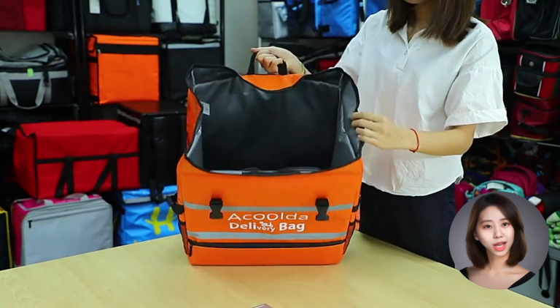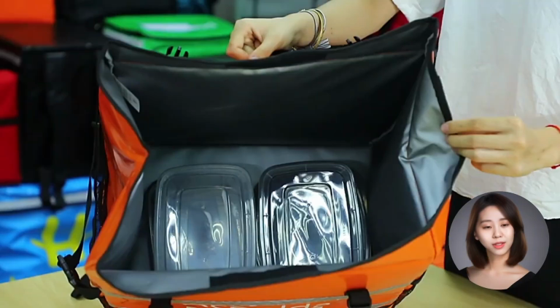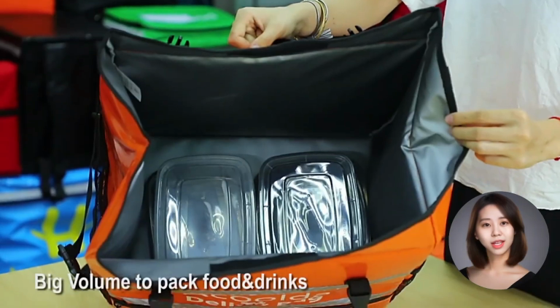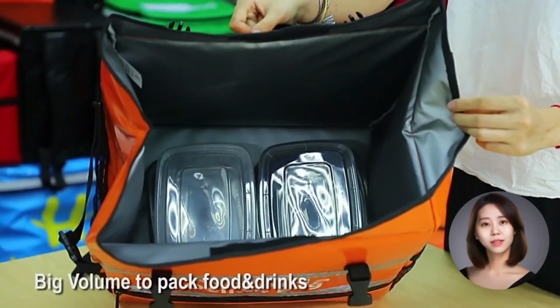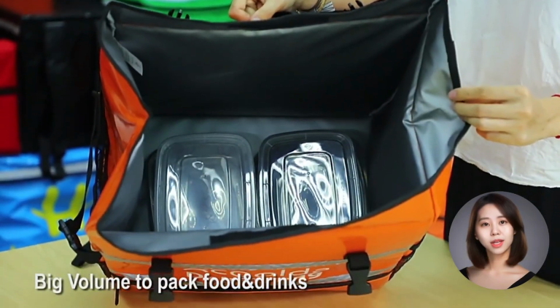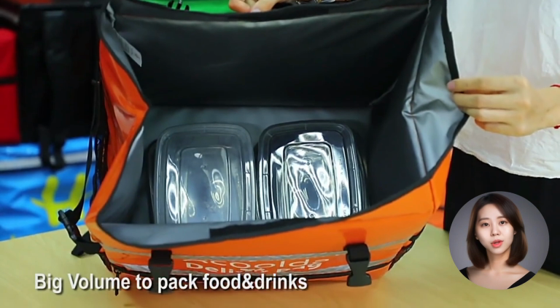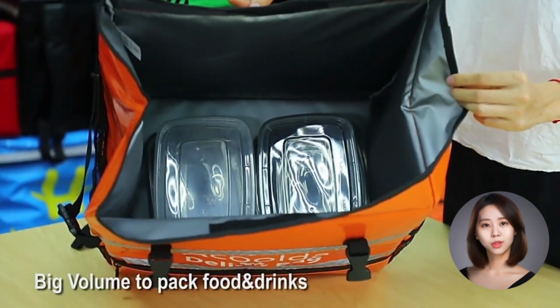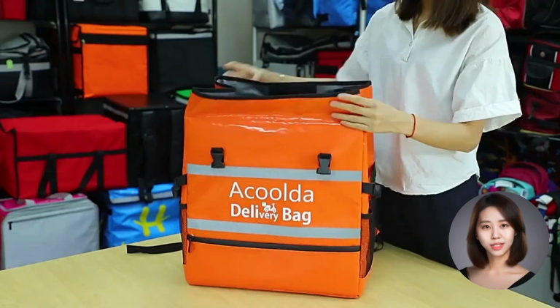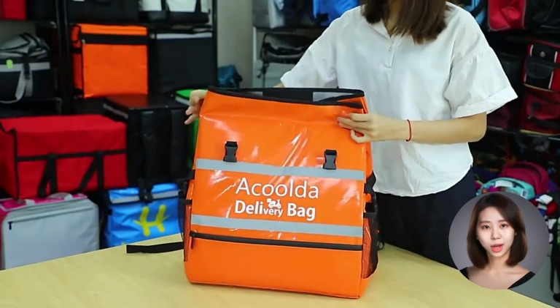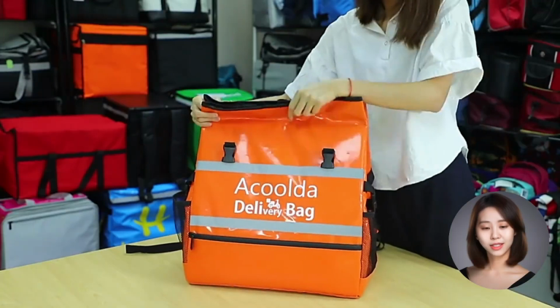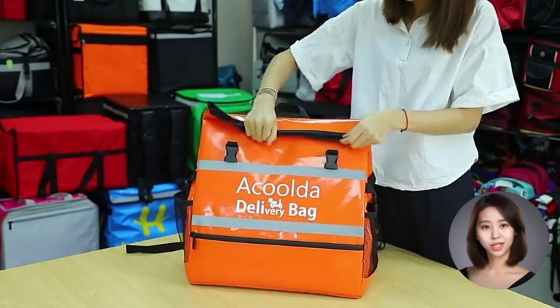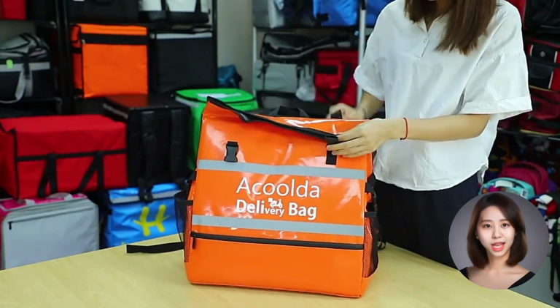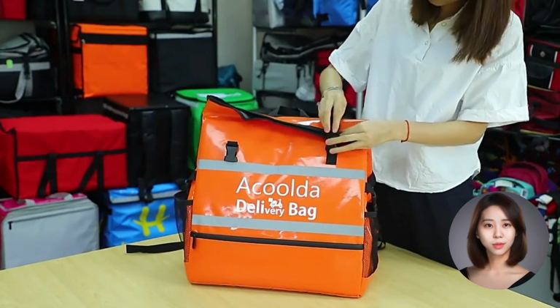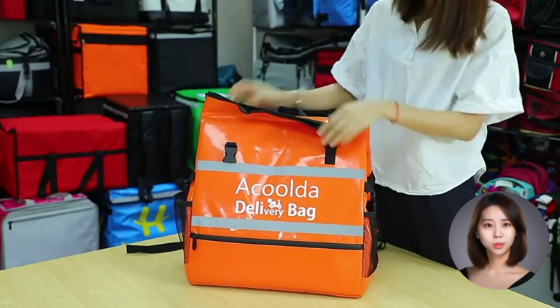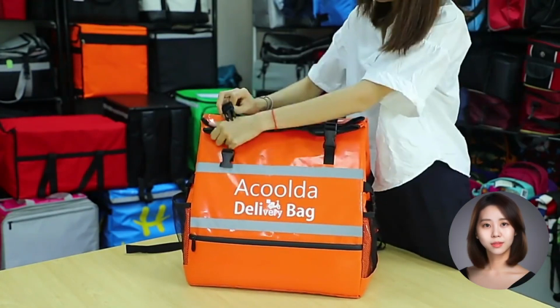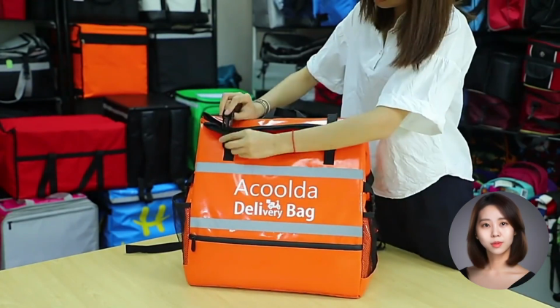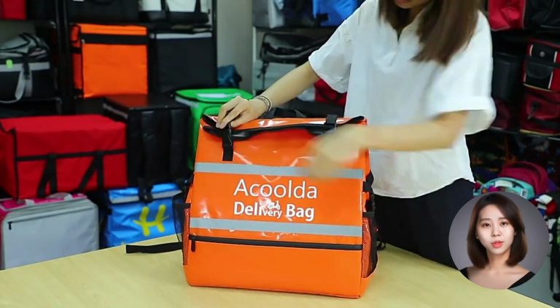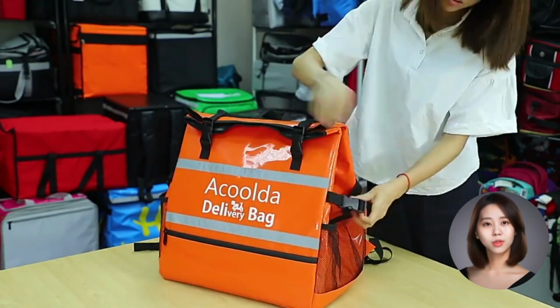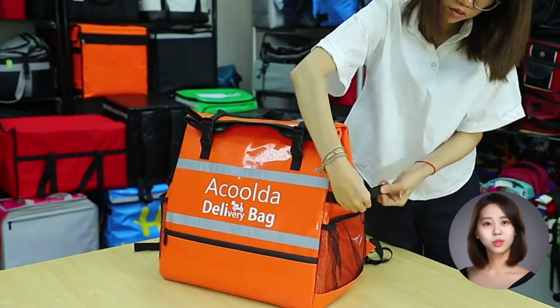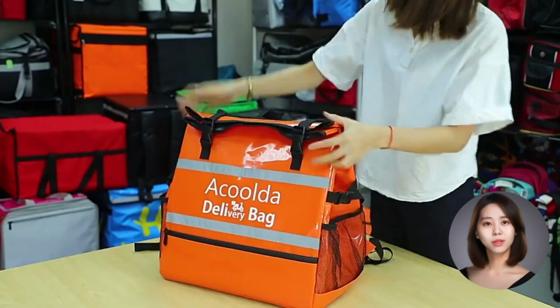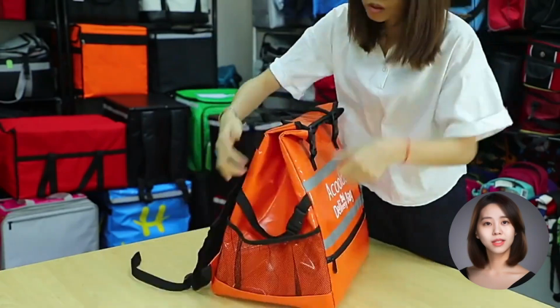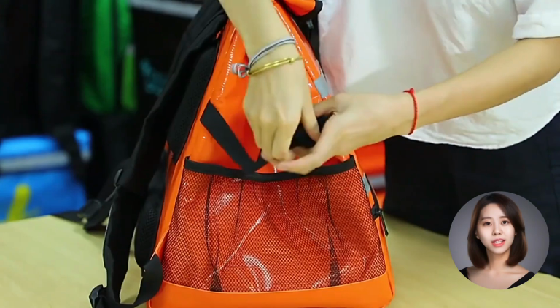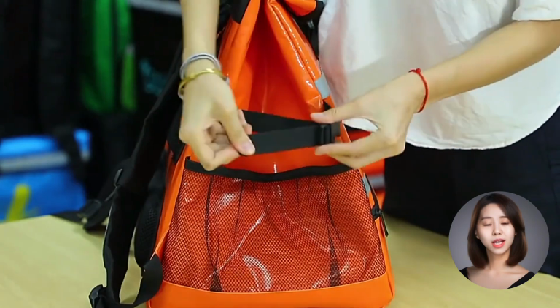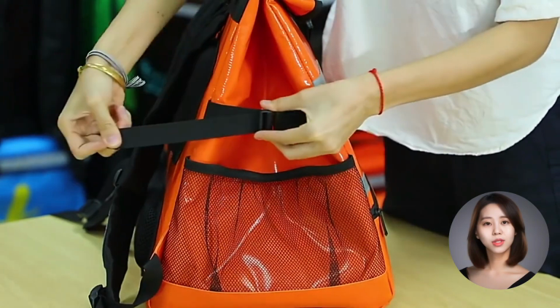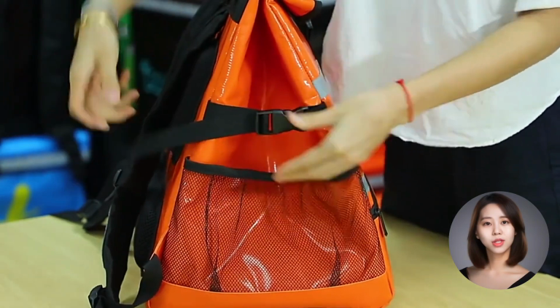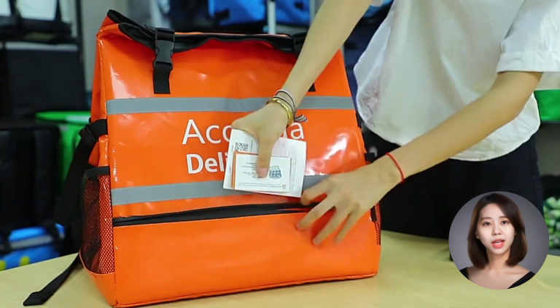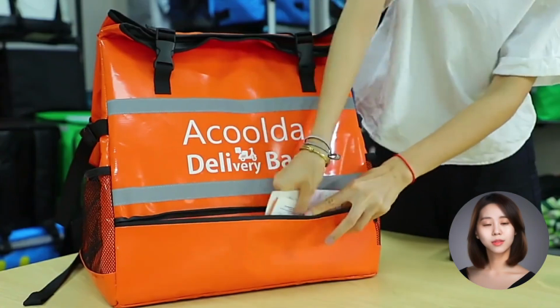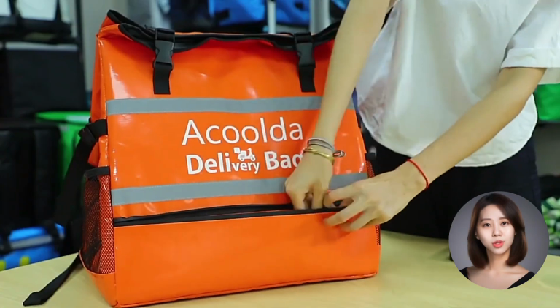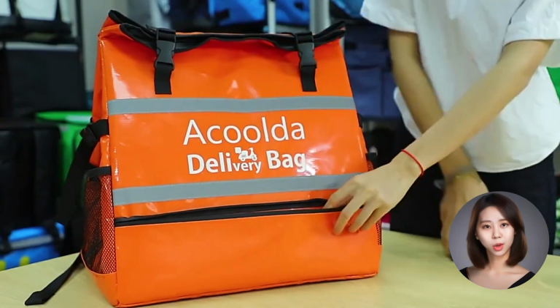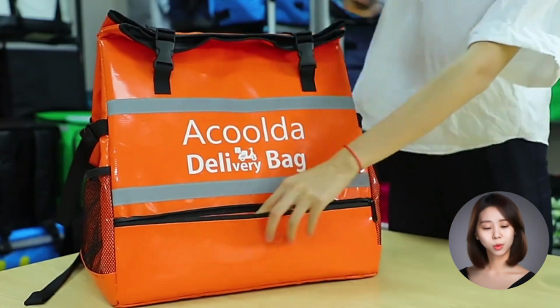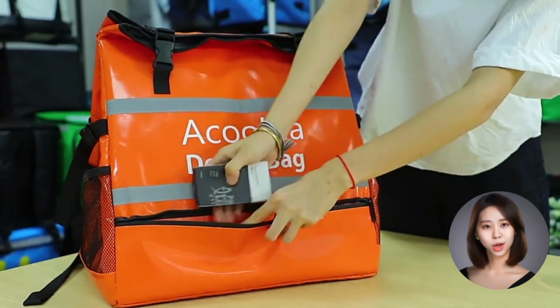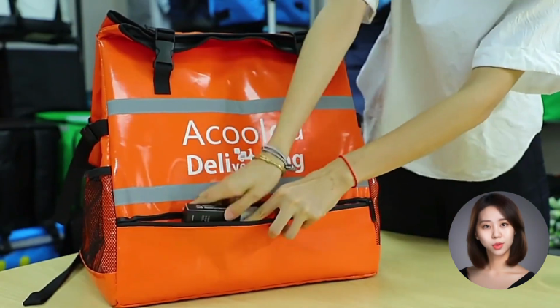And finally, the ACD B013 delivery bag has a unique design that'll make you the envy of all the other delivery guys. It's sleek, it's stylish, and it's functional. What more could you ask for?